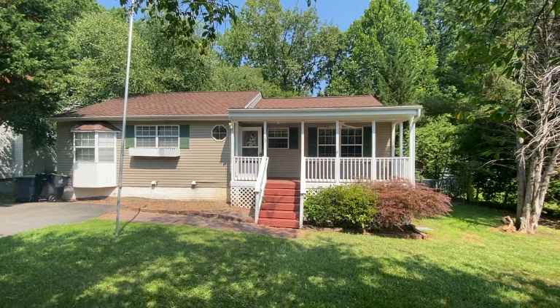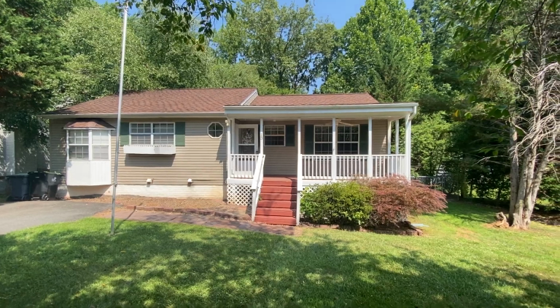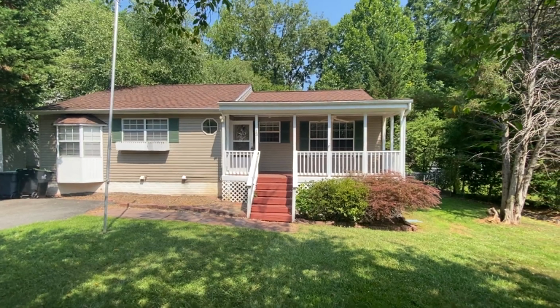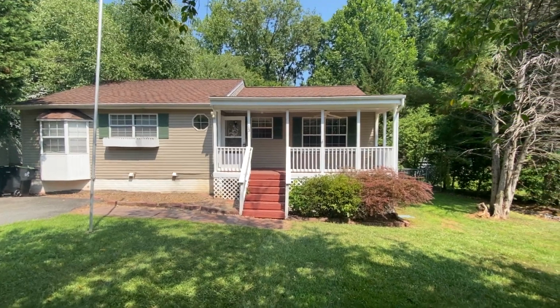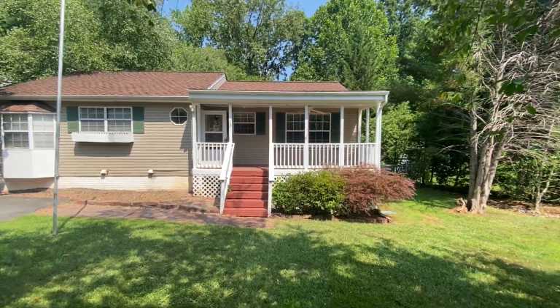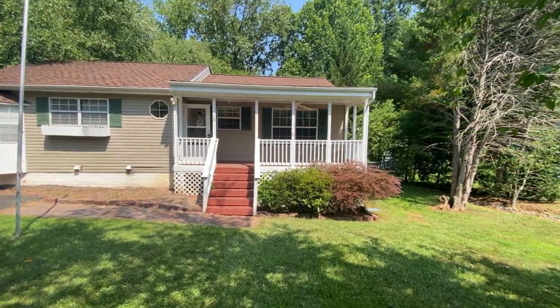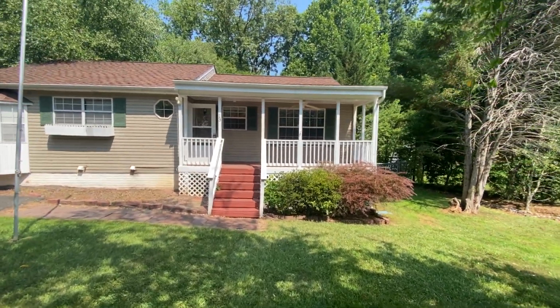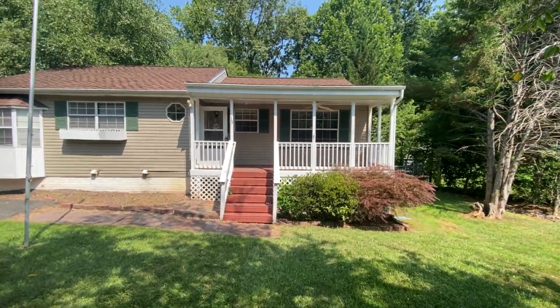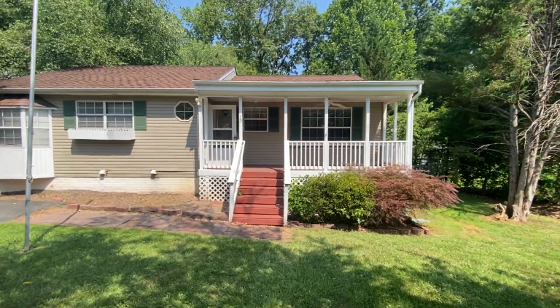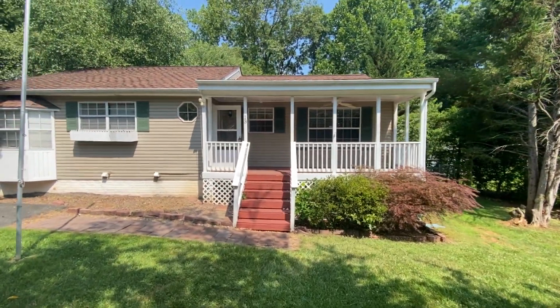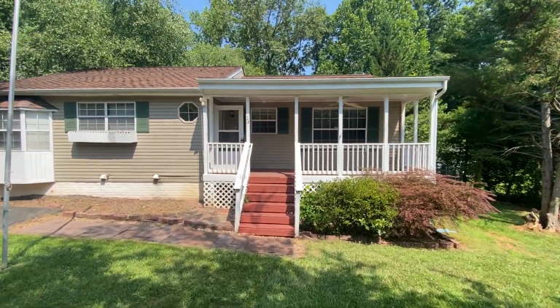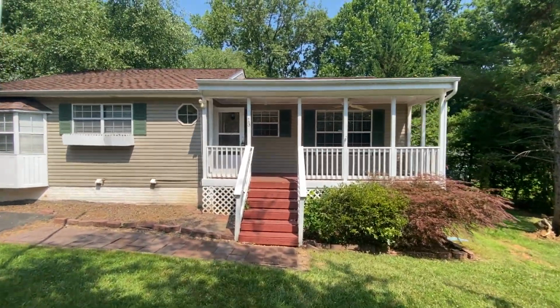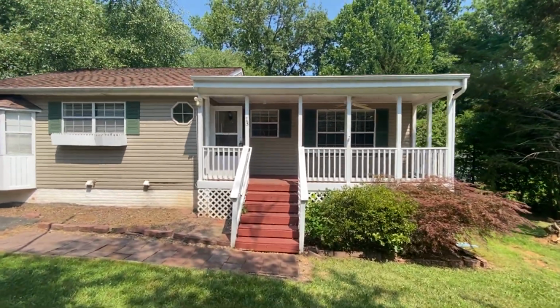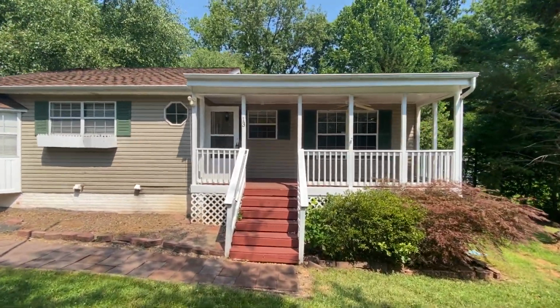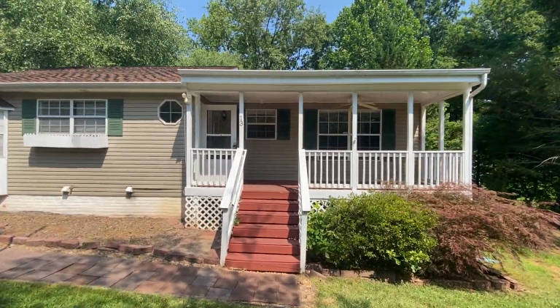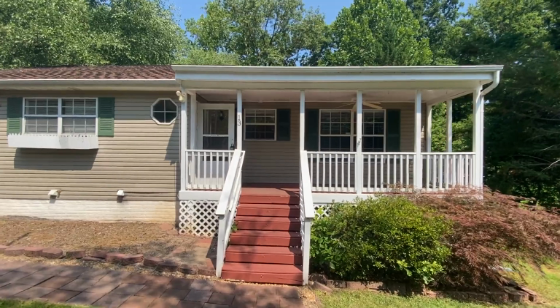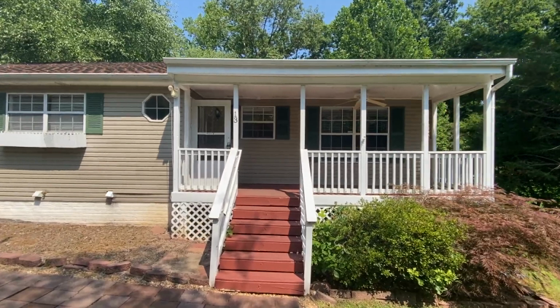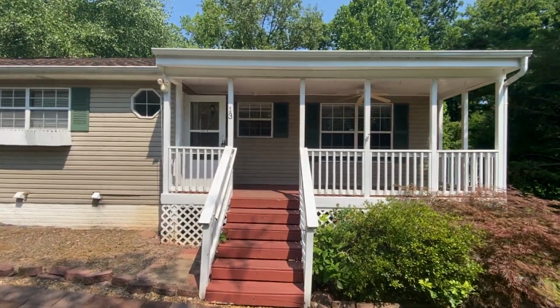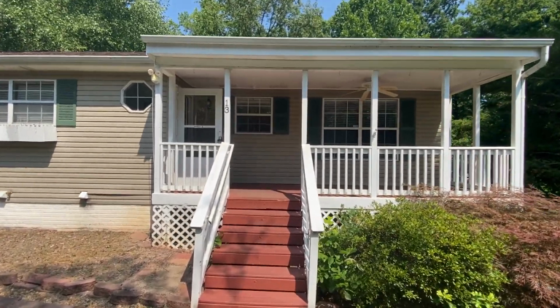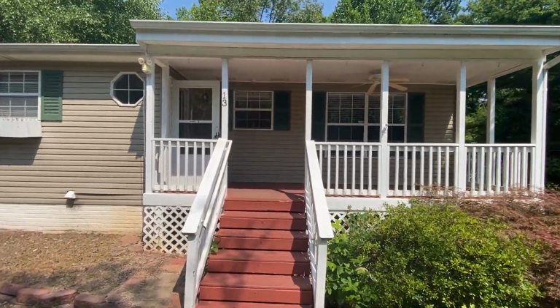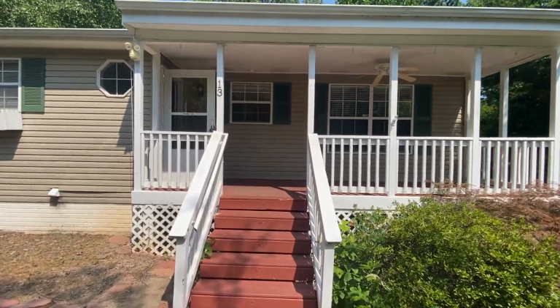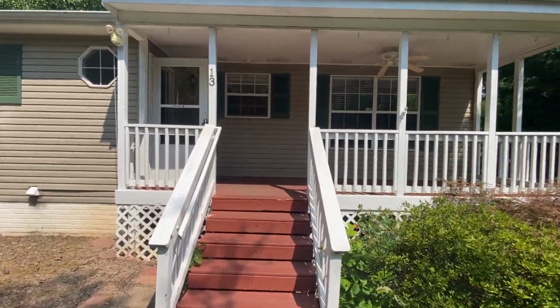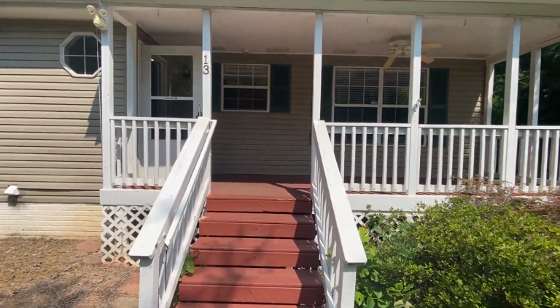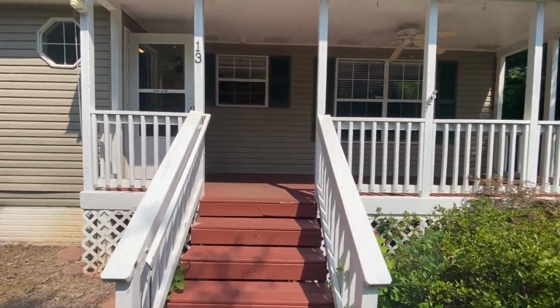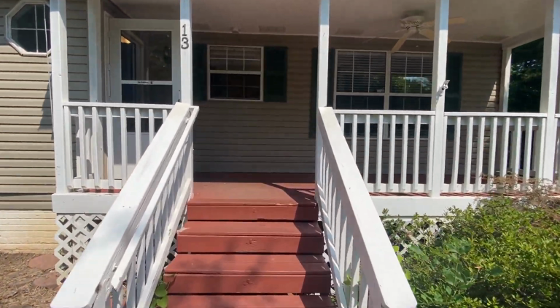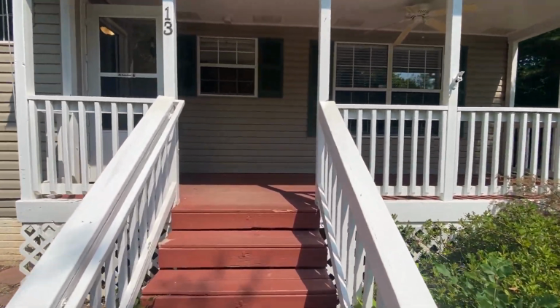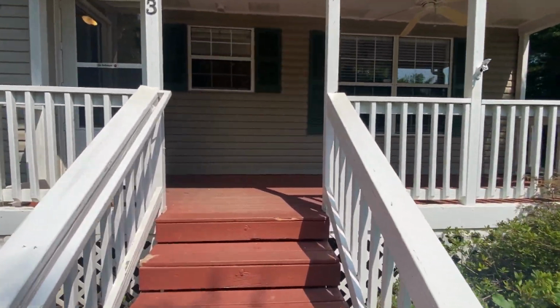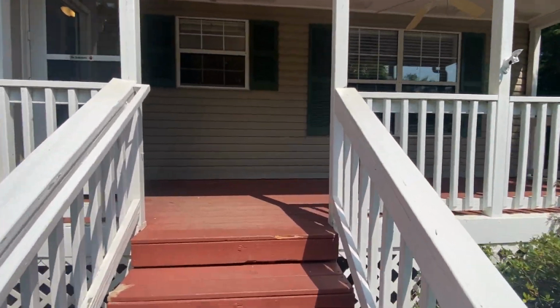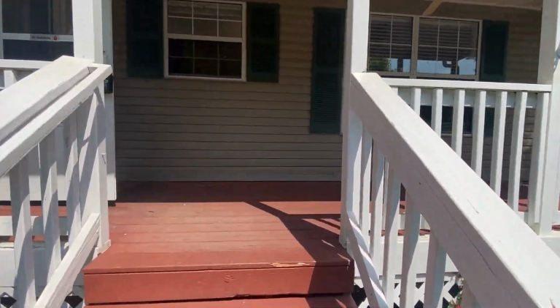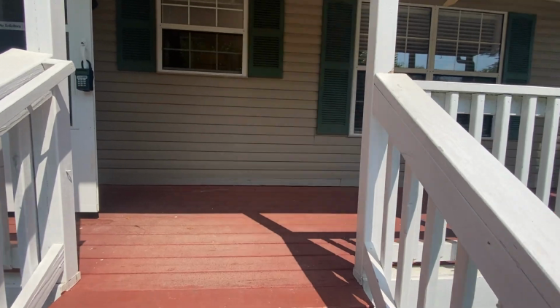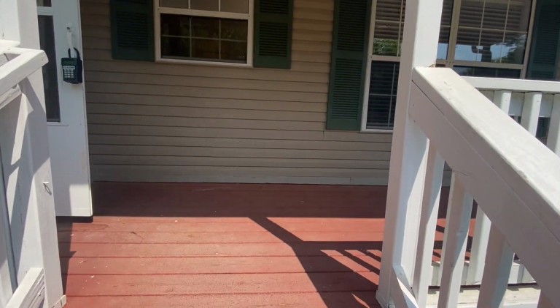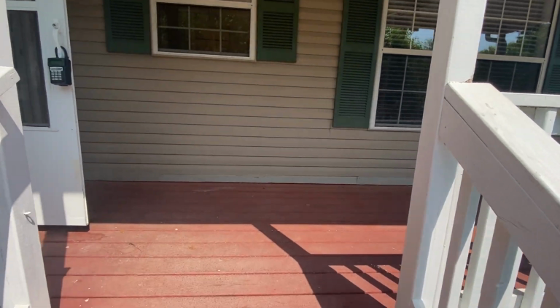Welcome to 13 Rocky Stone Drive in Stafford, Virginia. This is a five-bedroom, two-and-a-half-bath, two-story home. Rental is handled through MacDoc Property Management.